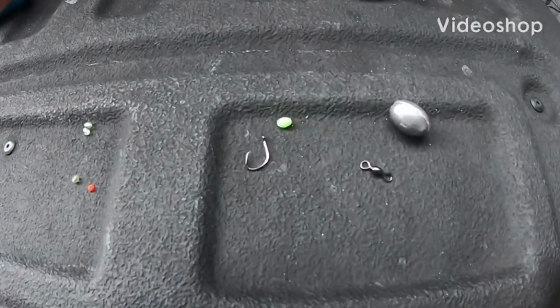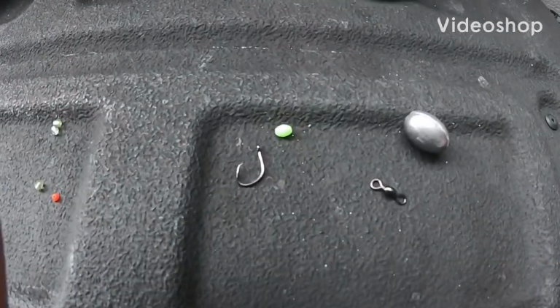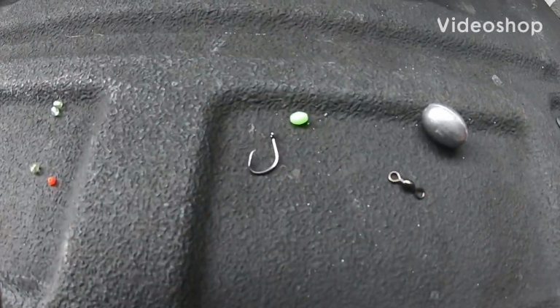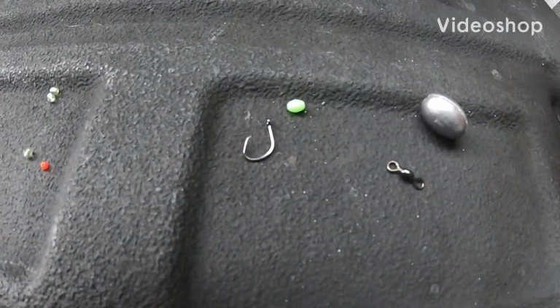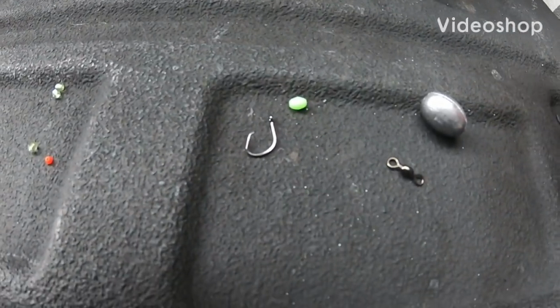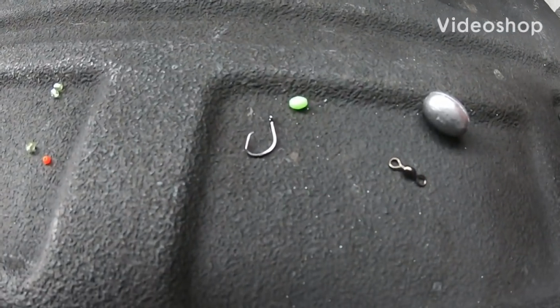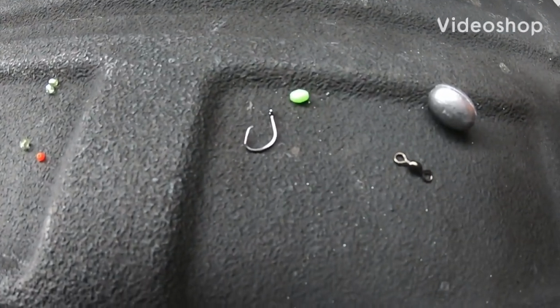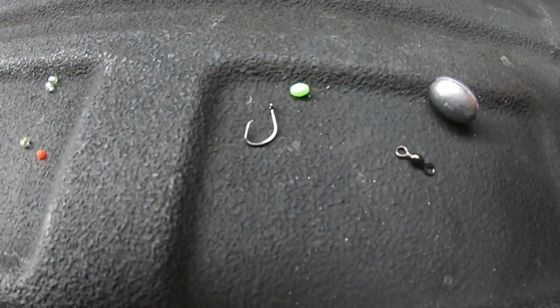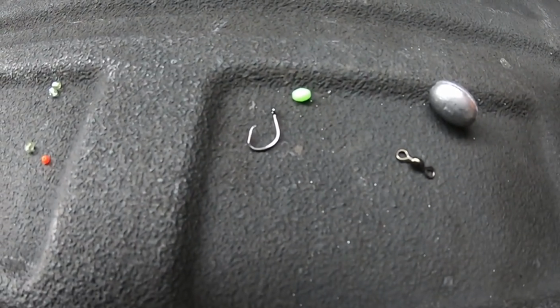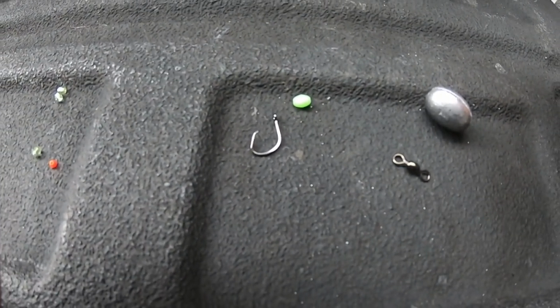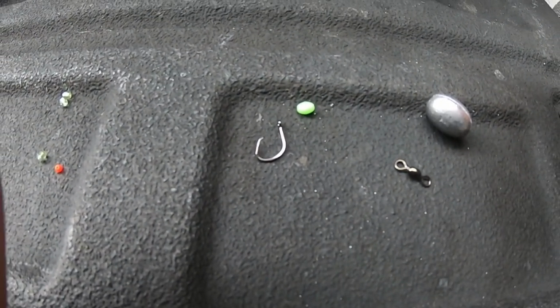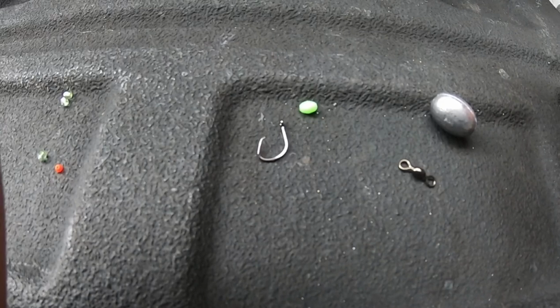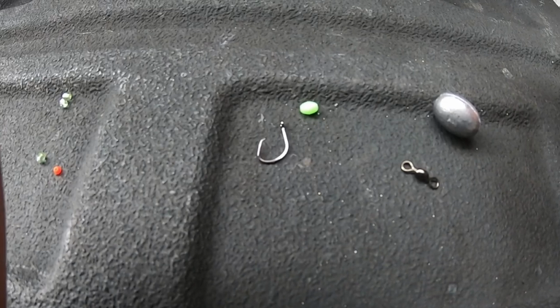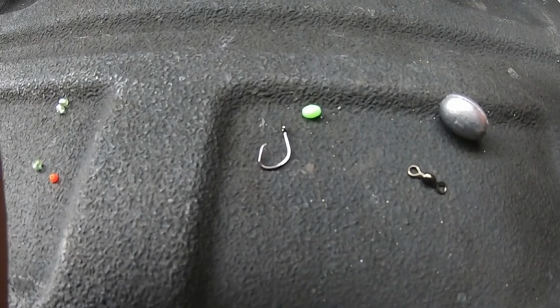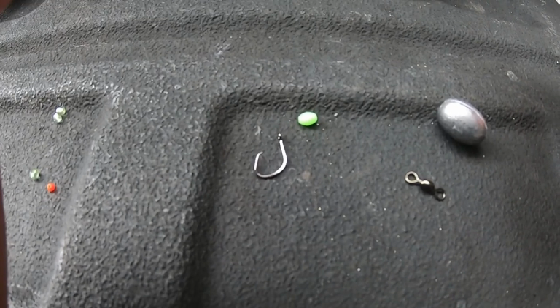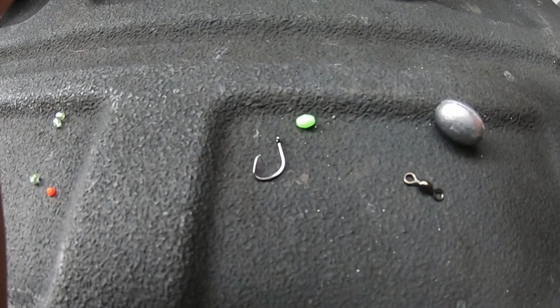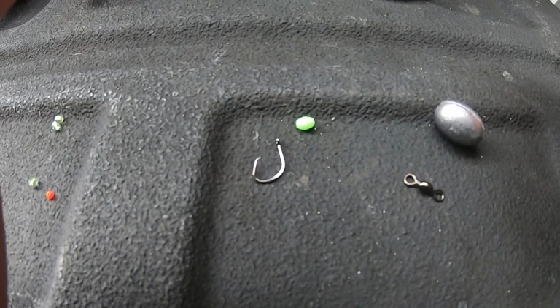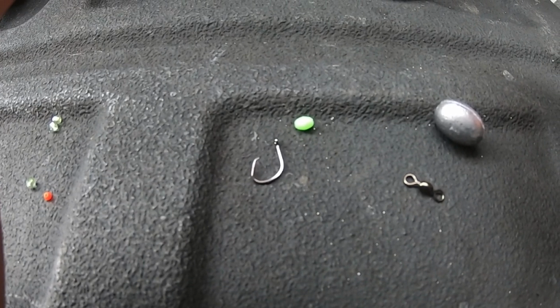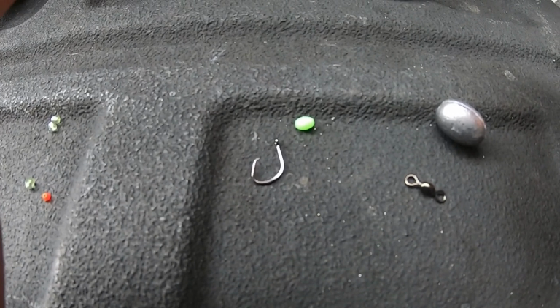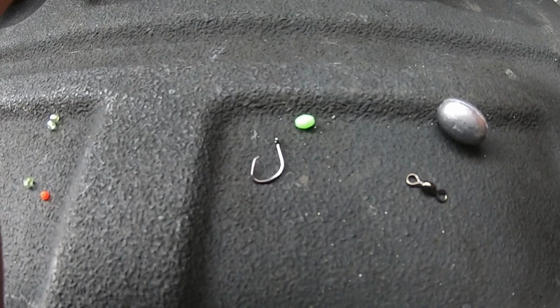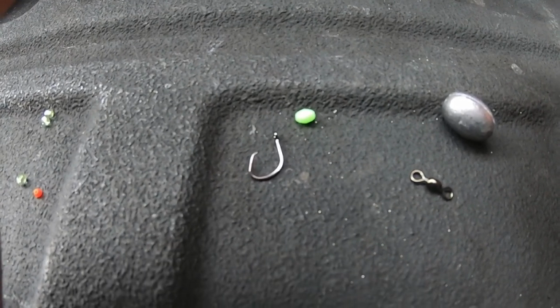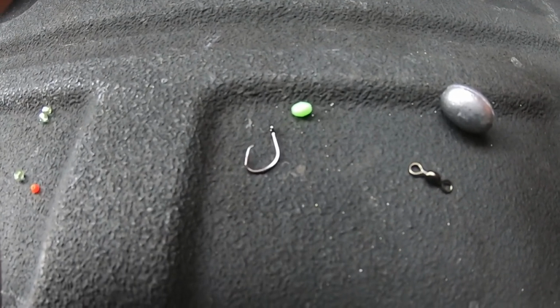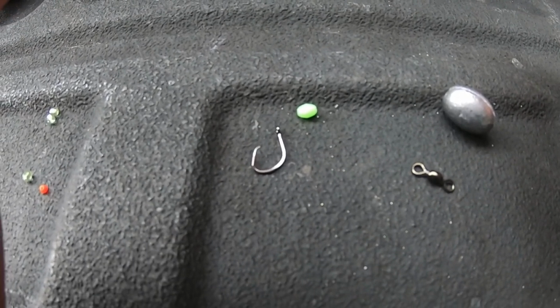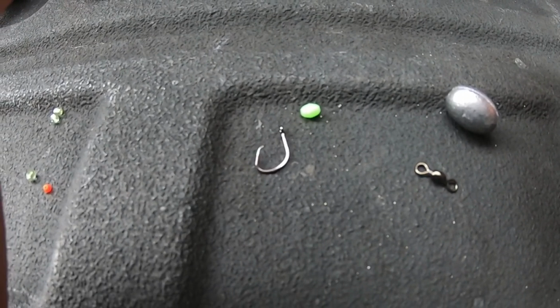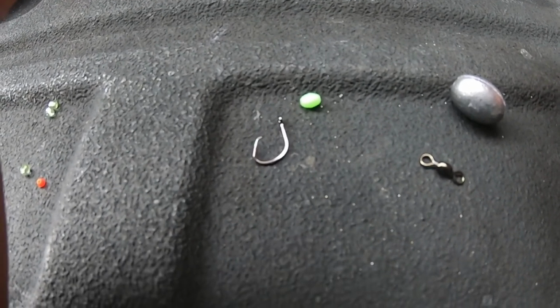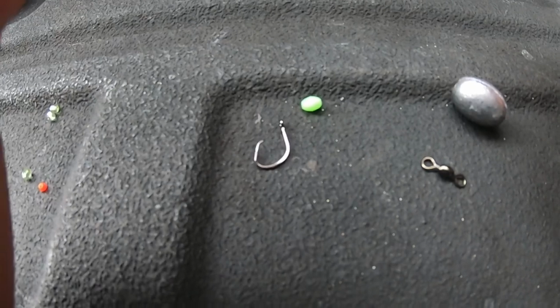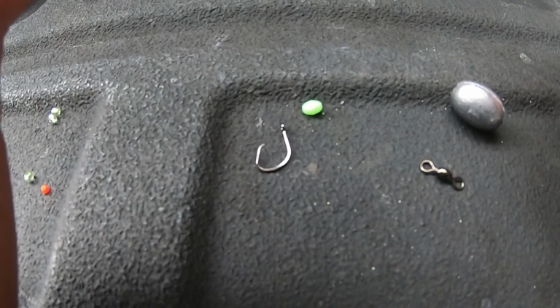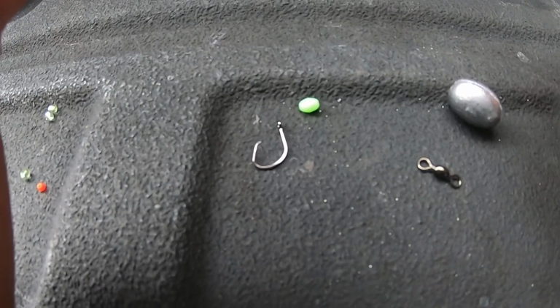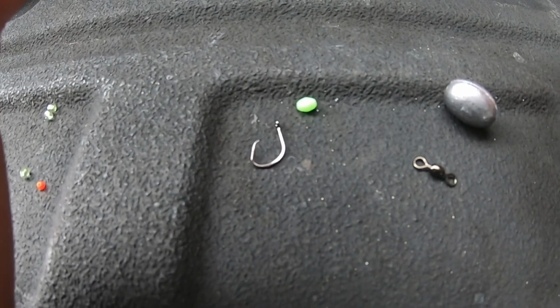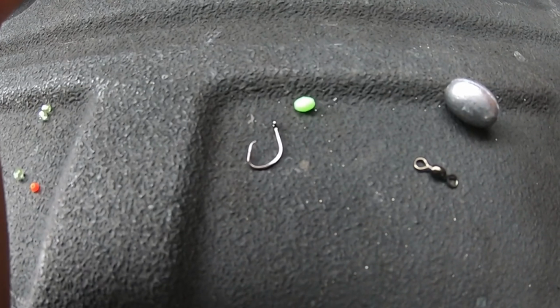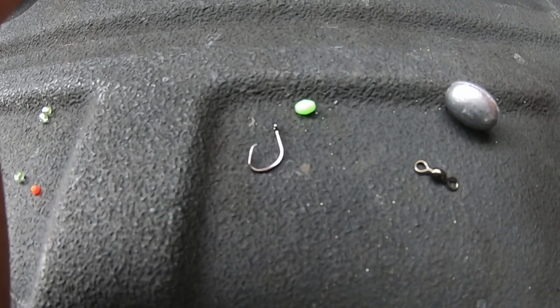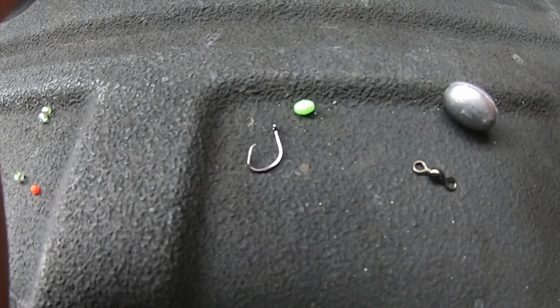Plenty of guys have been asking me about my whipping setup and what I use, so might as well make a quick video. We're in quarantine so there's nothing better to do right now anyway, so here we go.